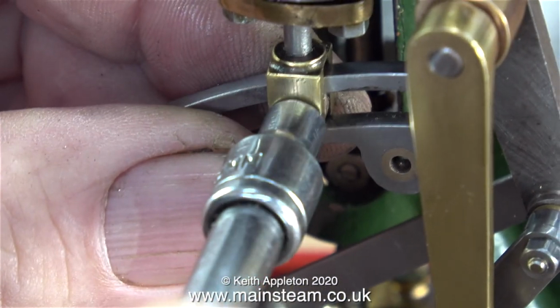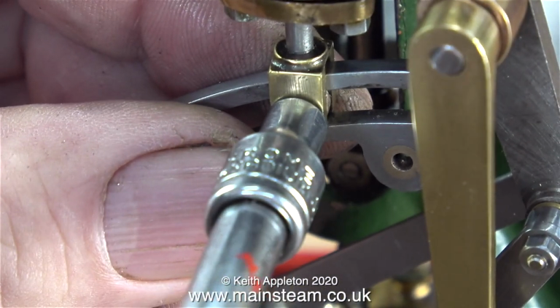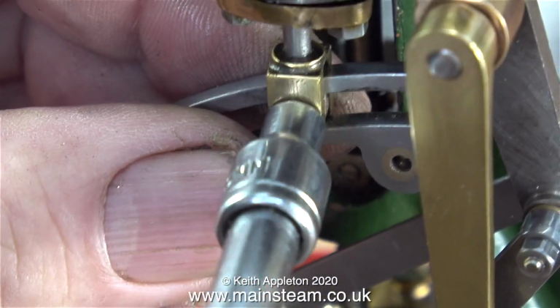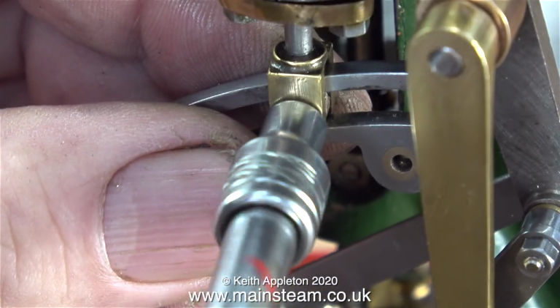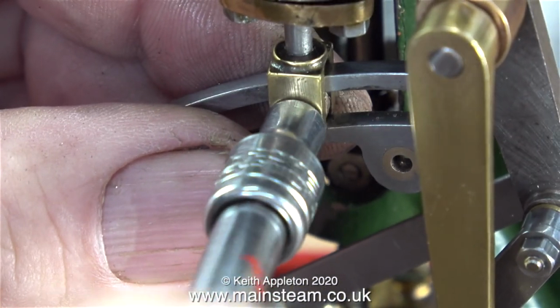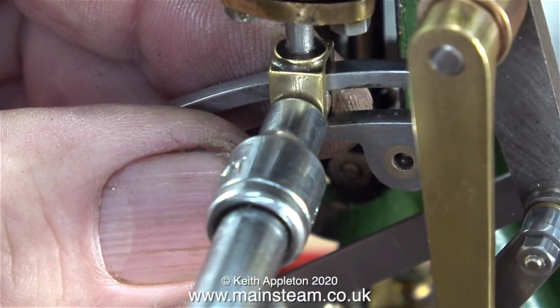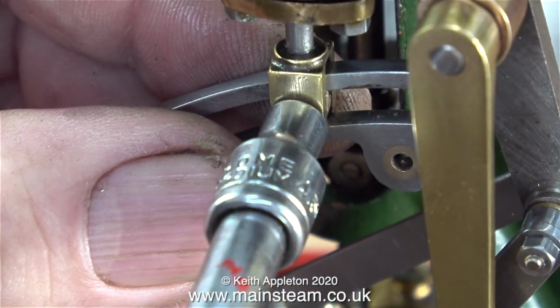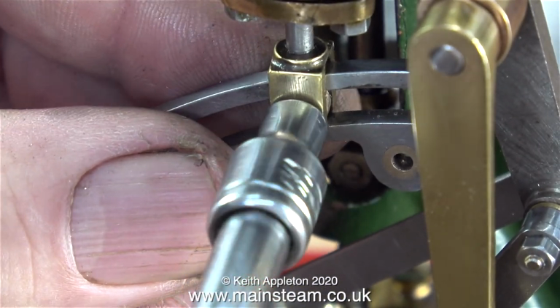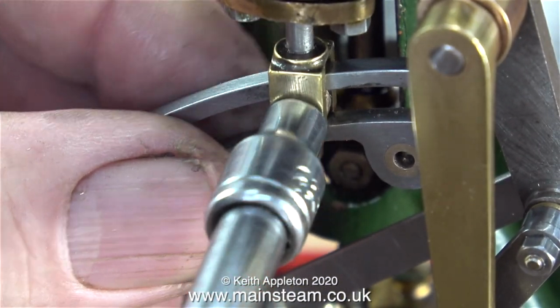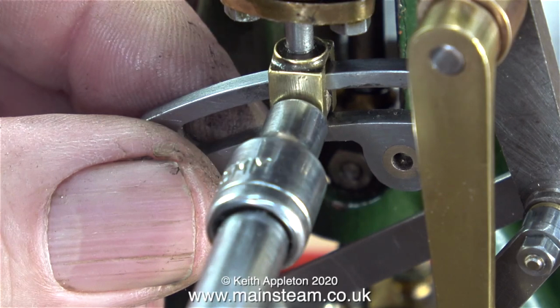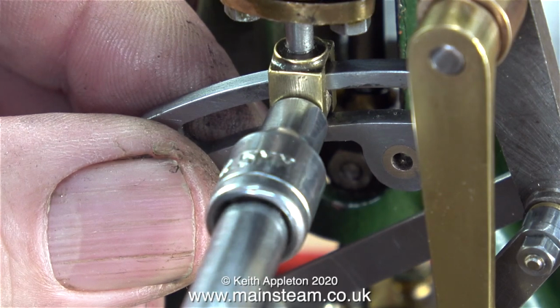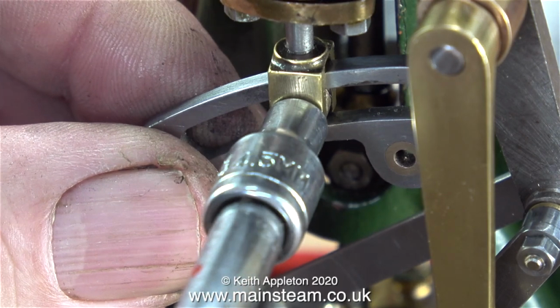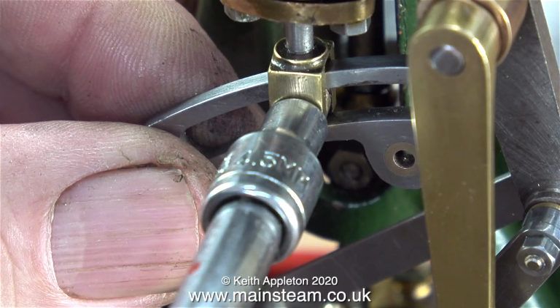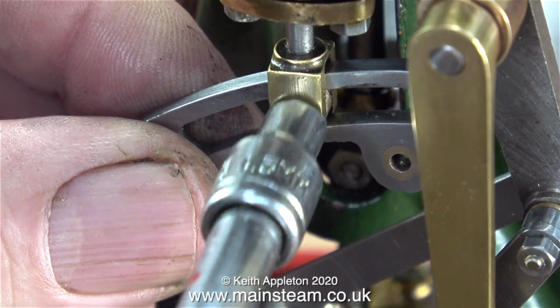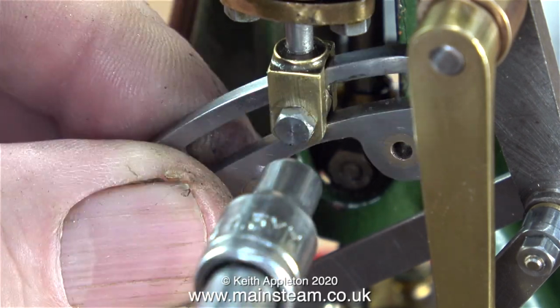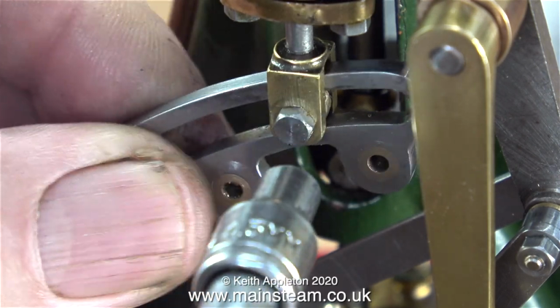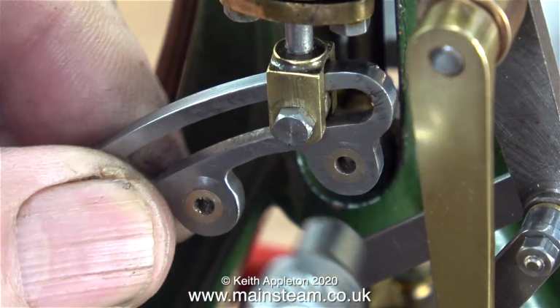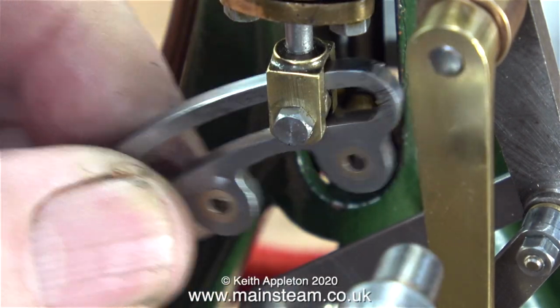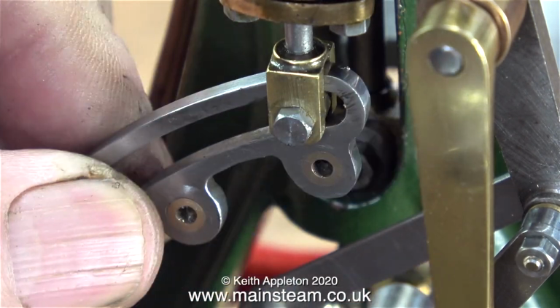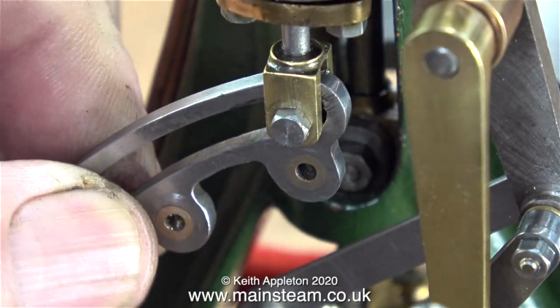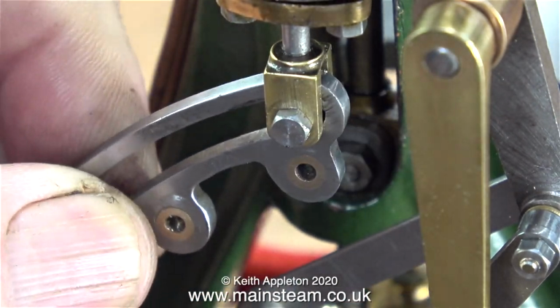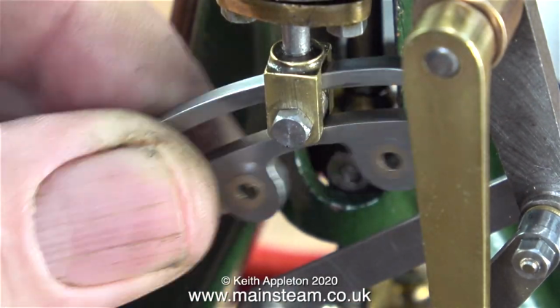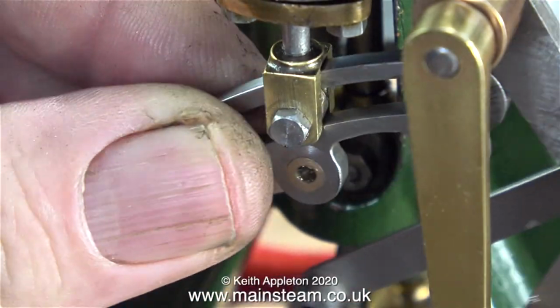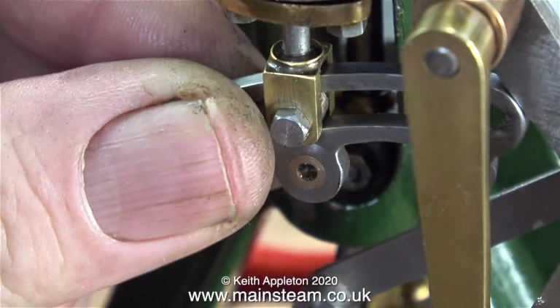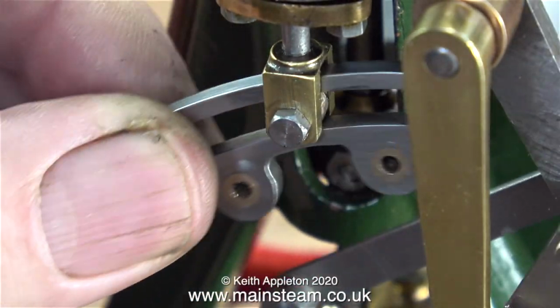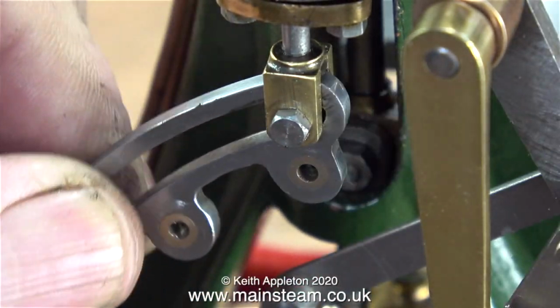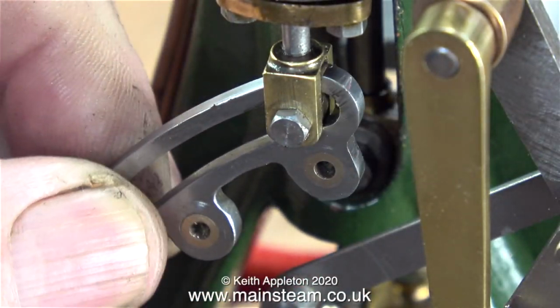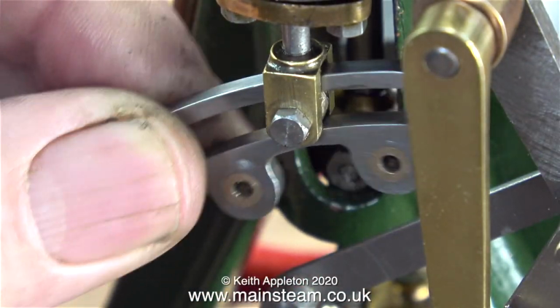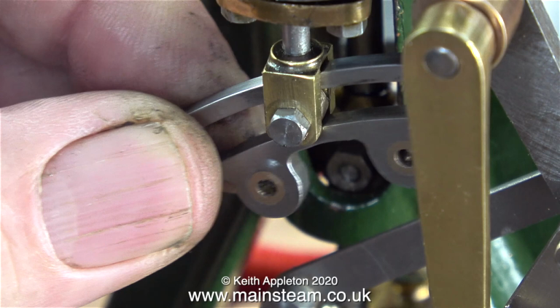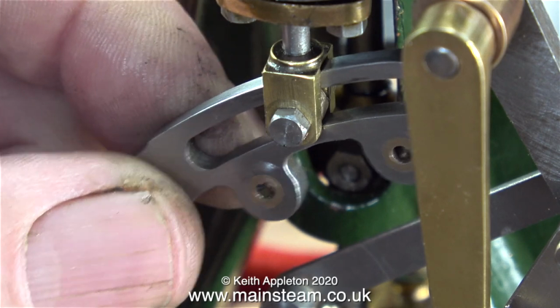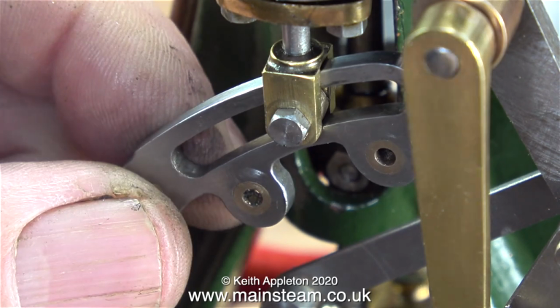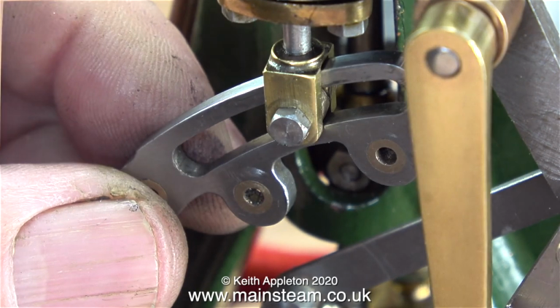This clip shows me reassembling the expansion link, starting with the die block. It slides very well up and down the expansion link — I'm pleased with this.